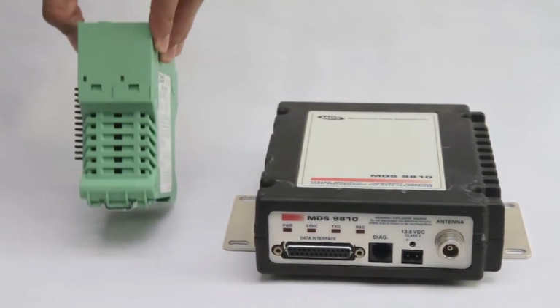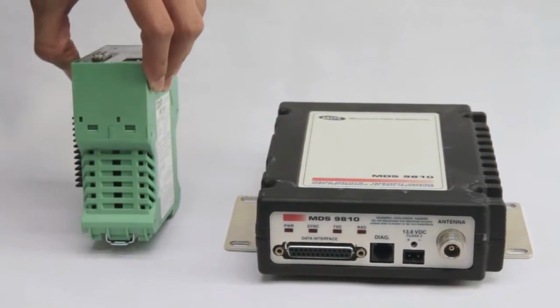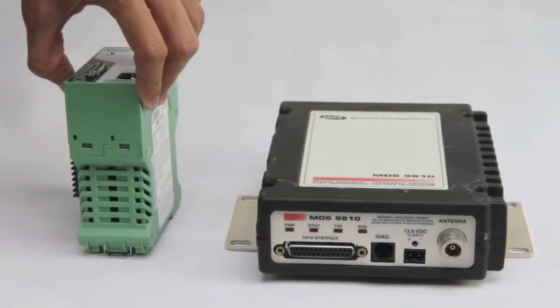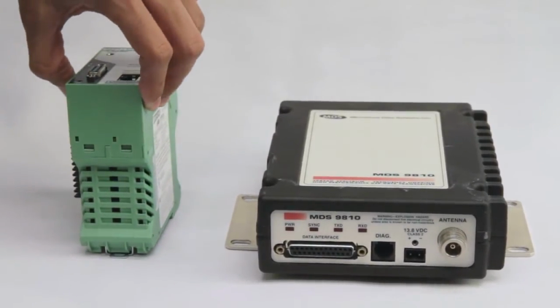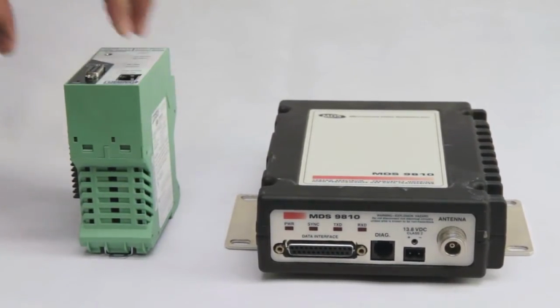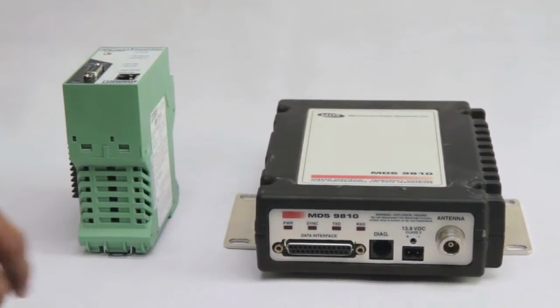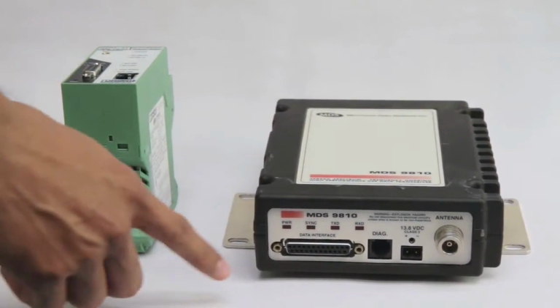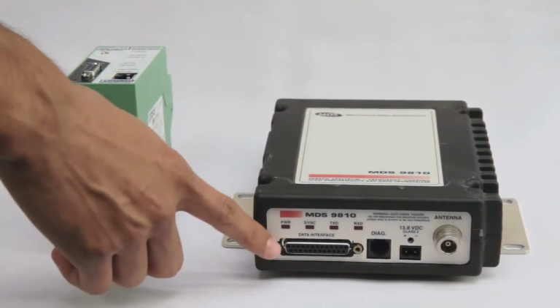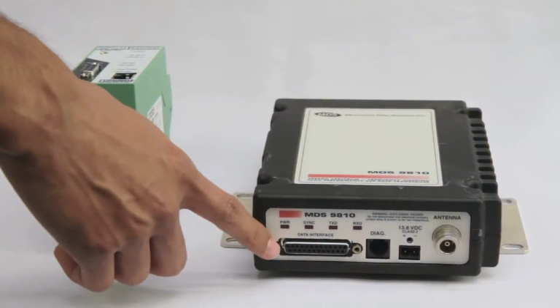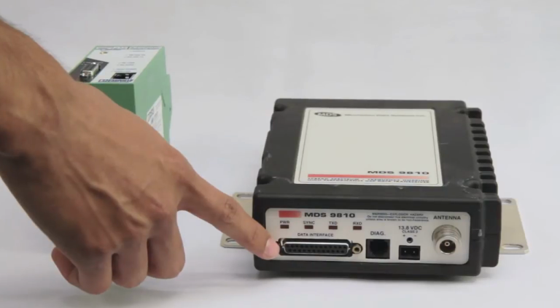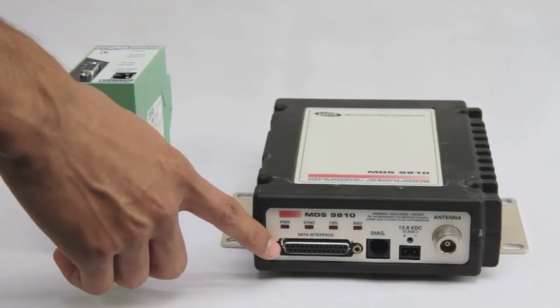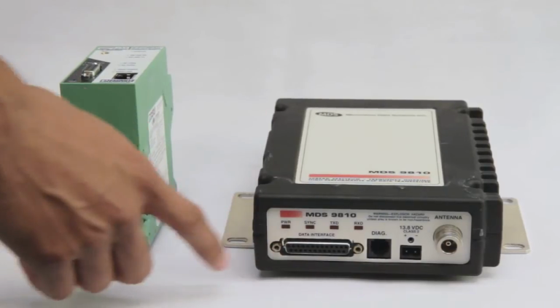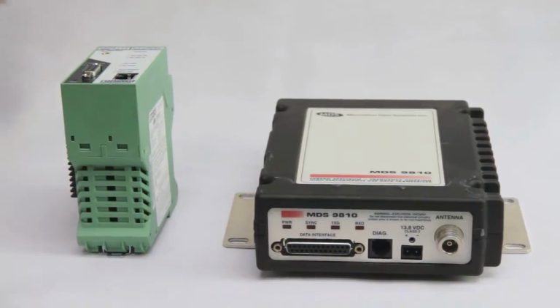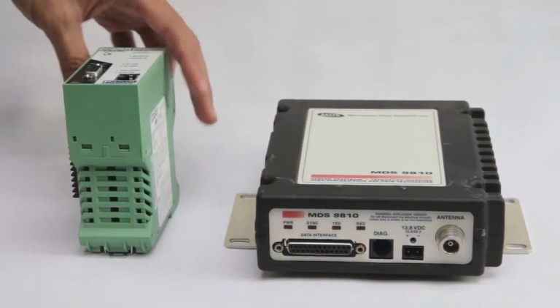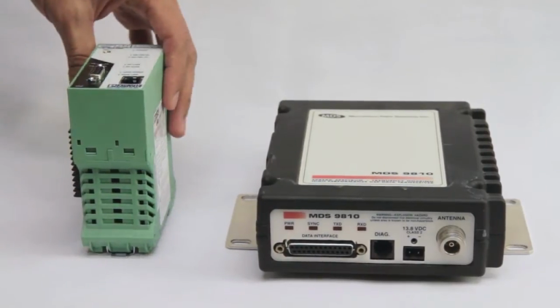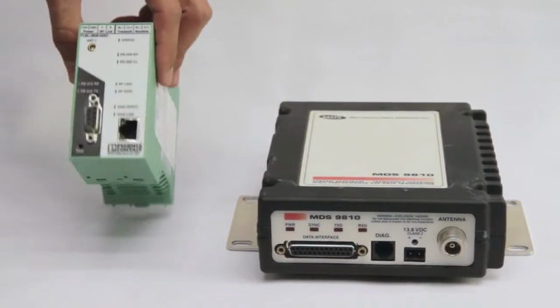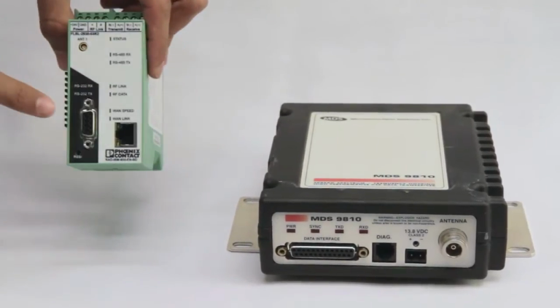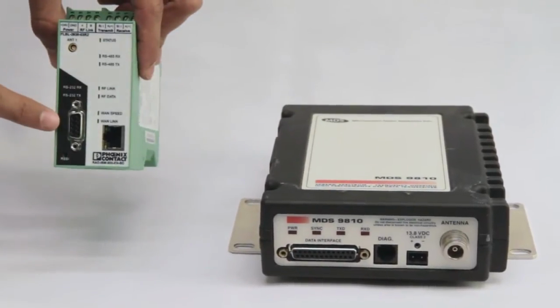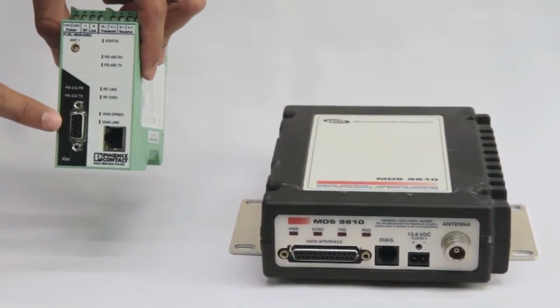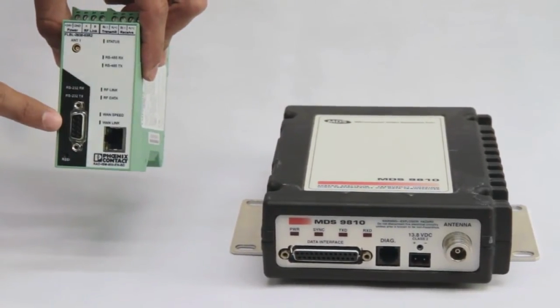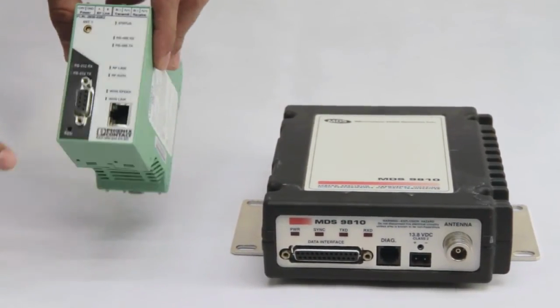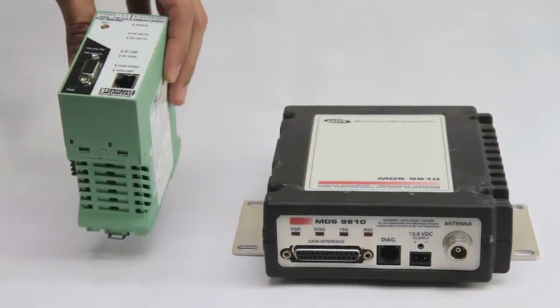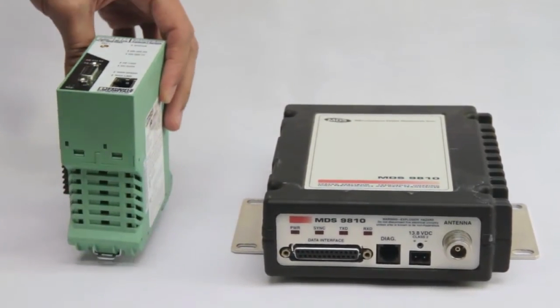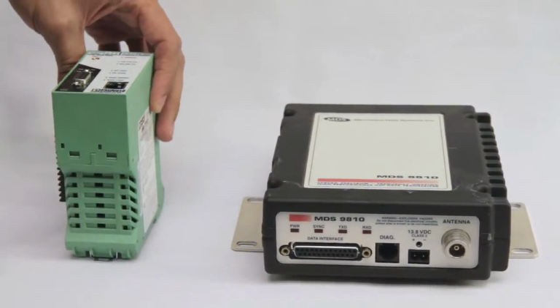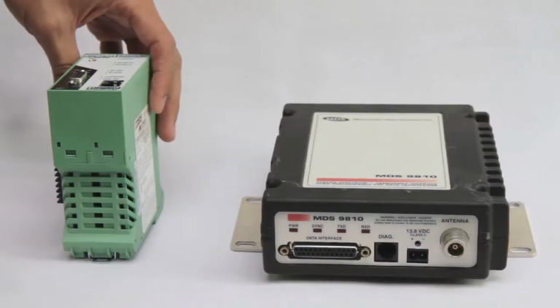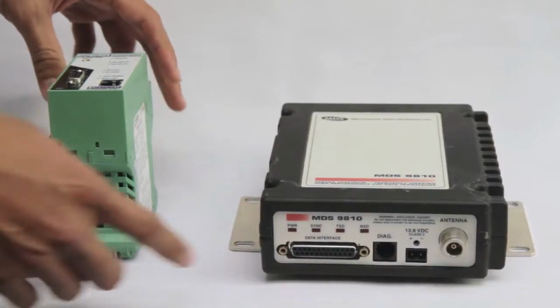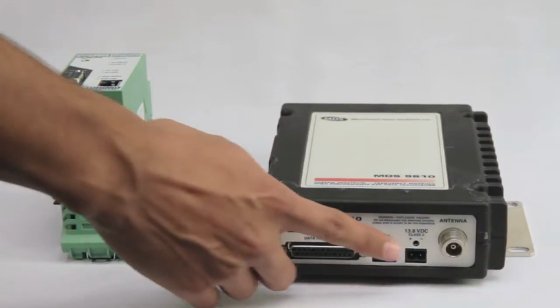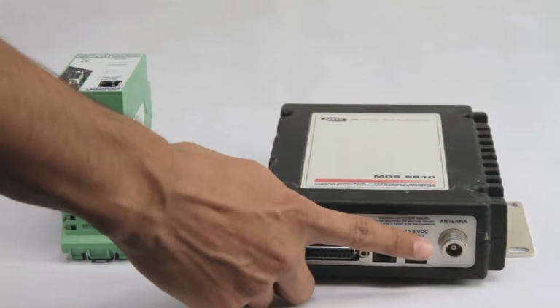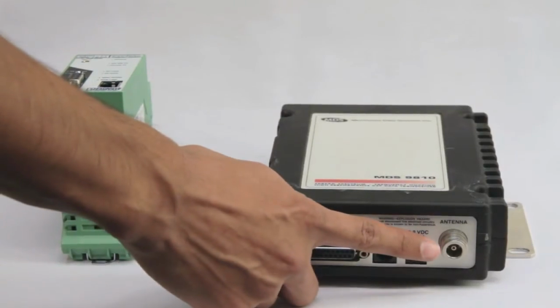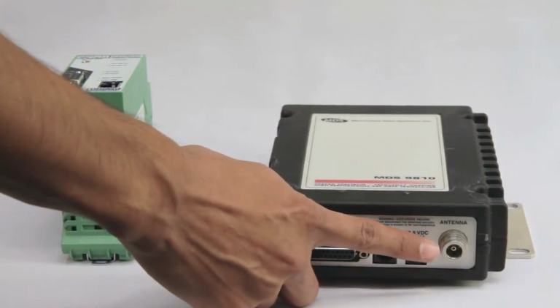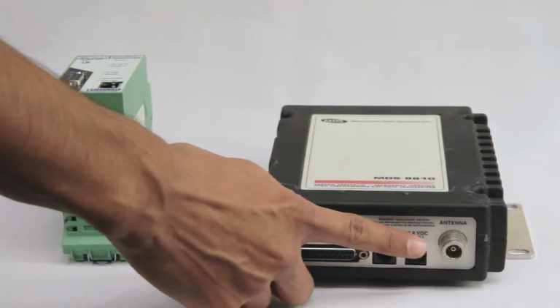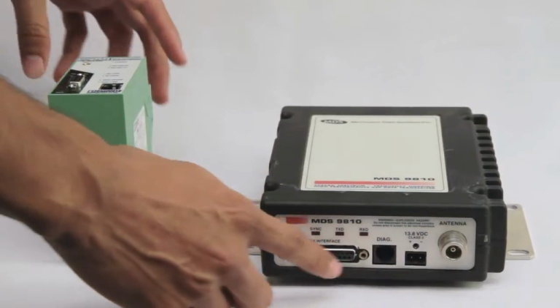The MDS has a 25-pin serial connector, while the Phoenix Contact has a 9-pin serial connector. The MDS has an NF antenna connection on the radio, while the Phoenix Contact has an MCXM.